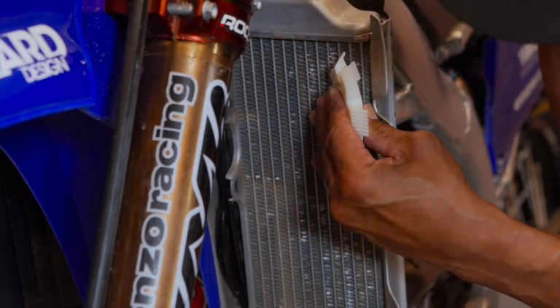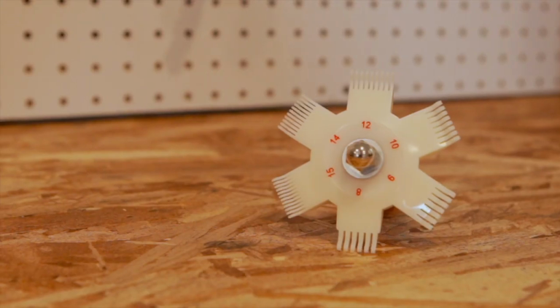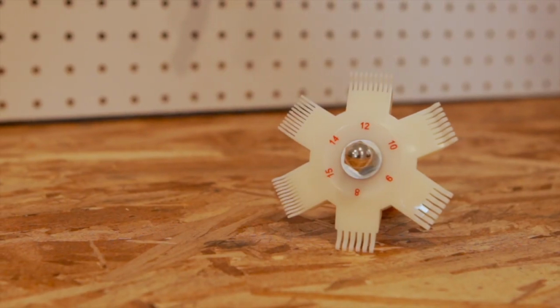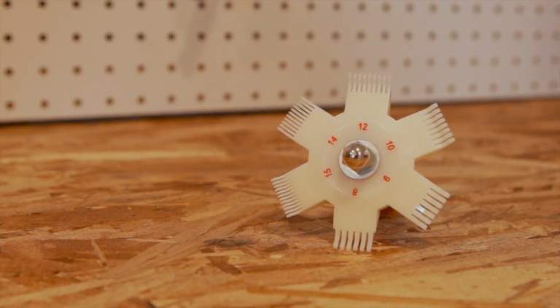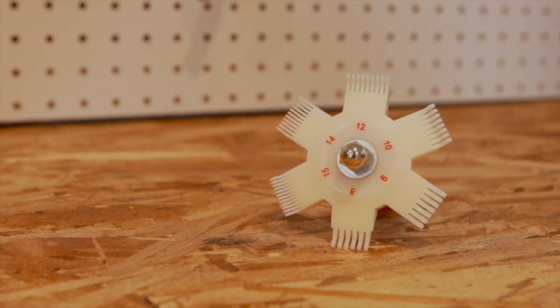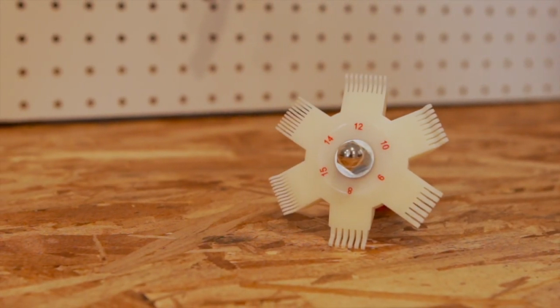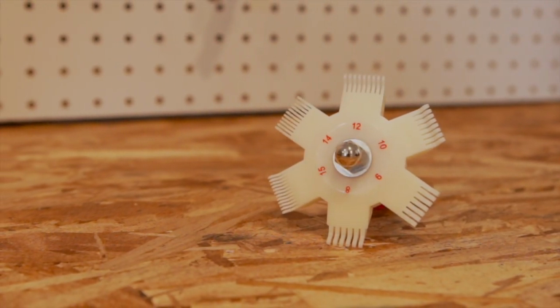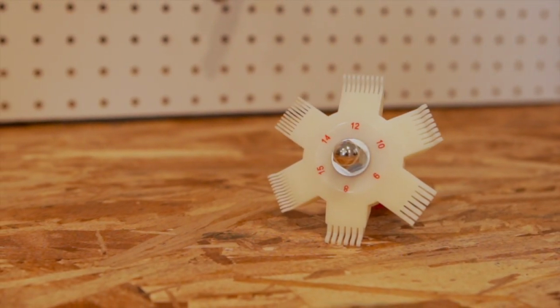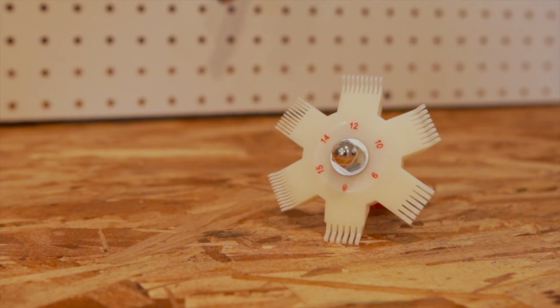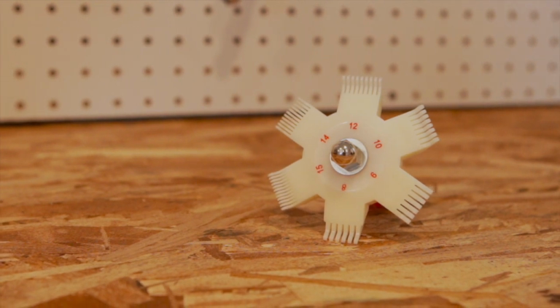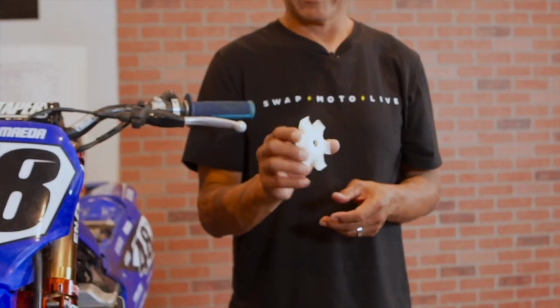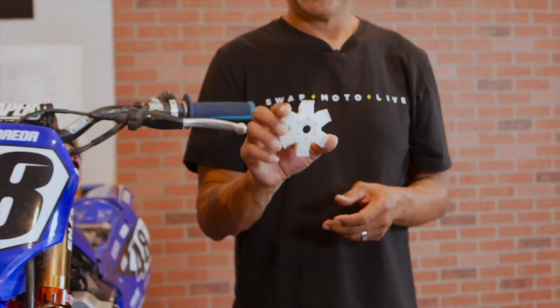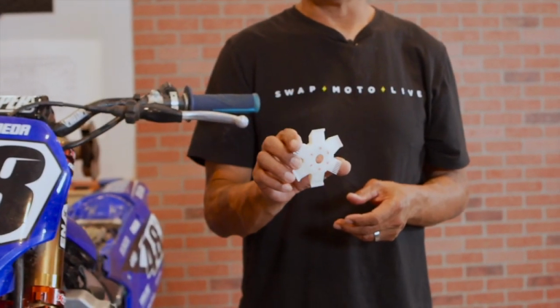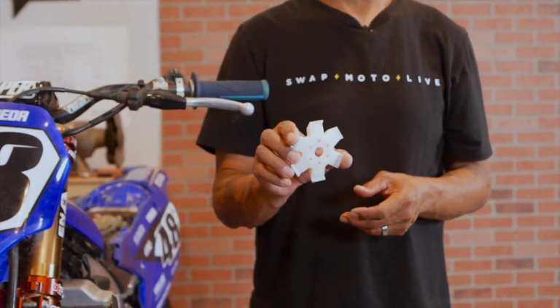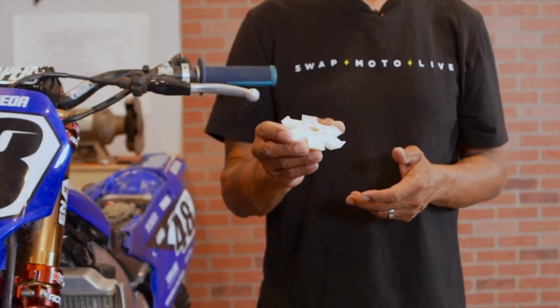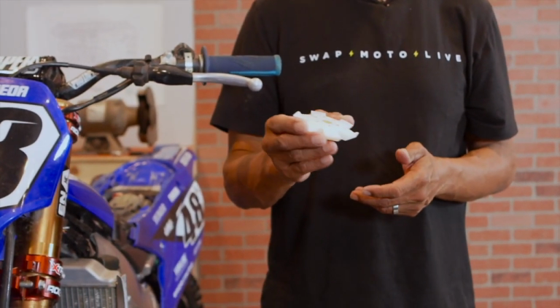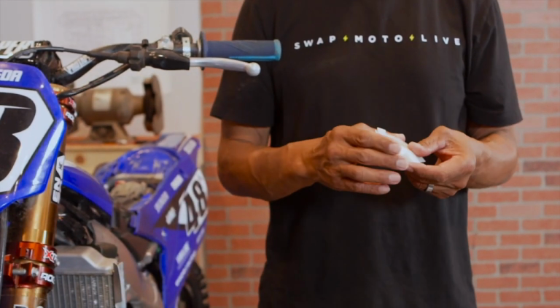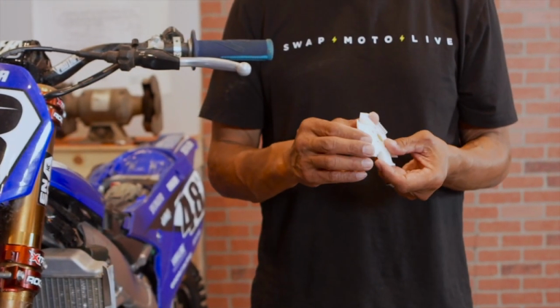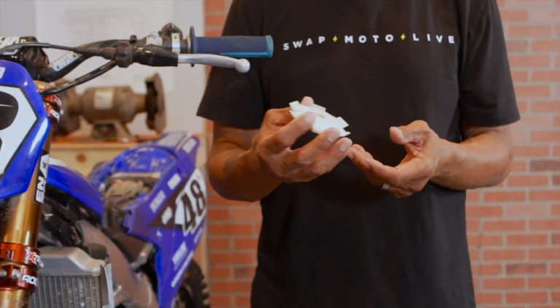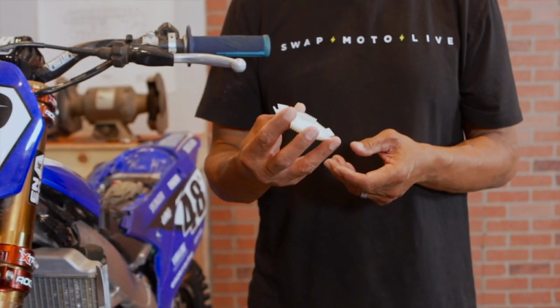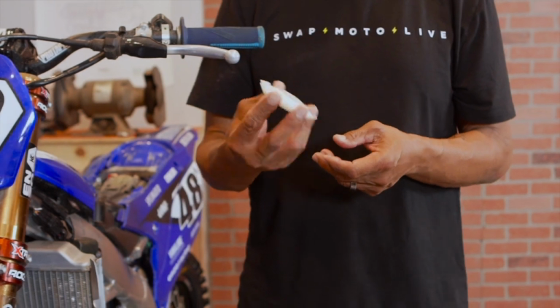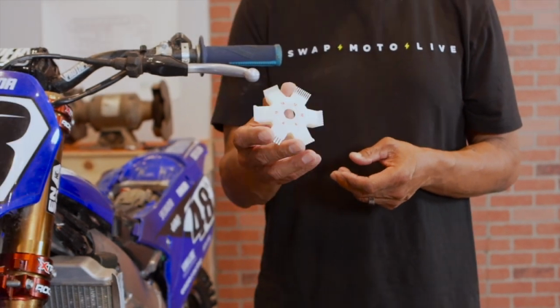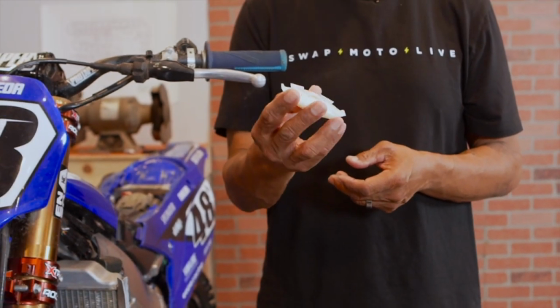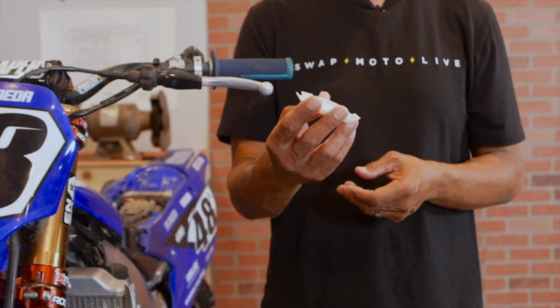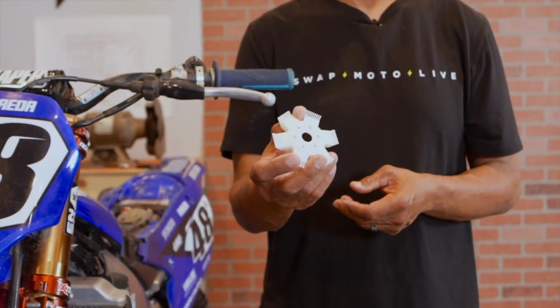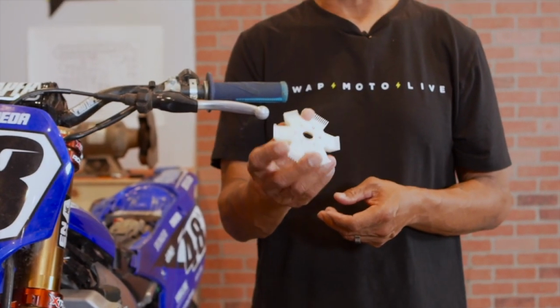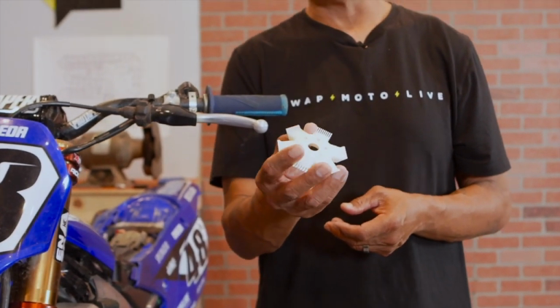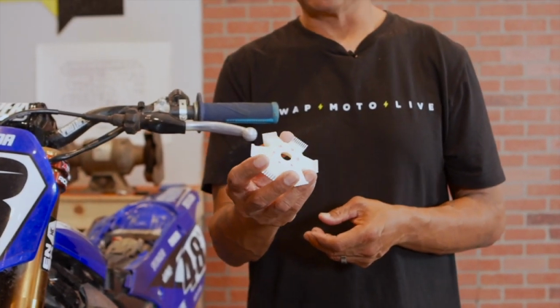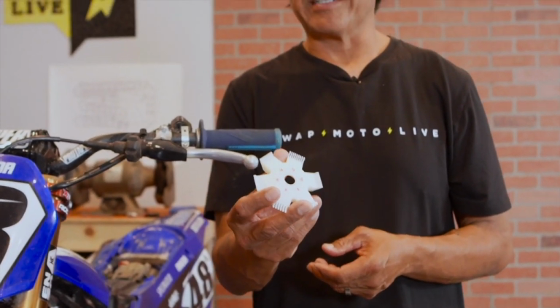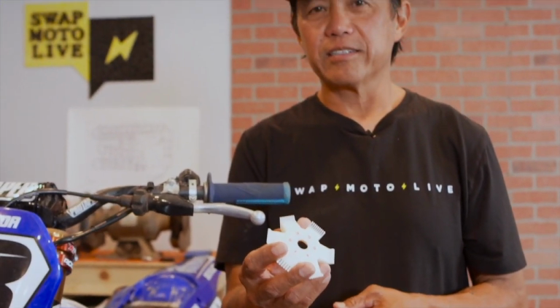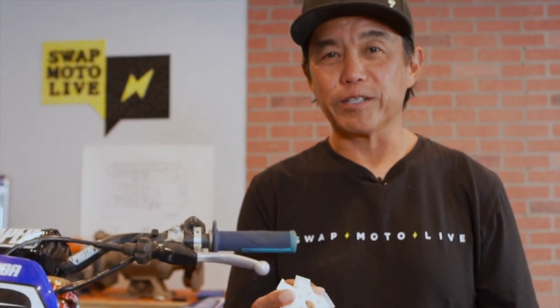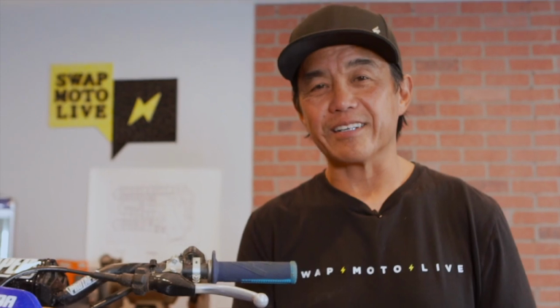Especially on older vintage bikes, this would be a super handy tool because radiators are hard to come by for older bikes. It's $16.95 from Moose Racing — the radiator louver straightener — at mooseracing.com.